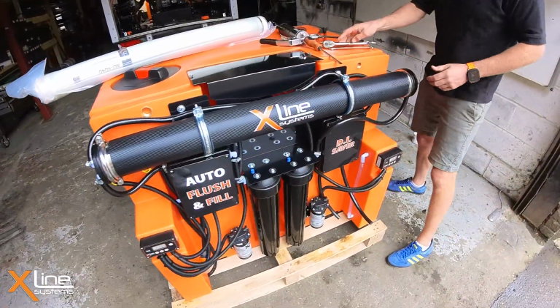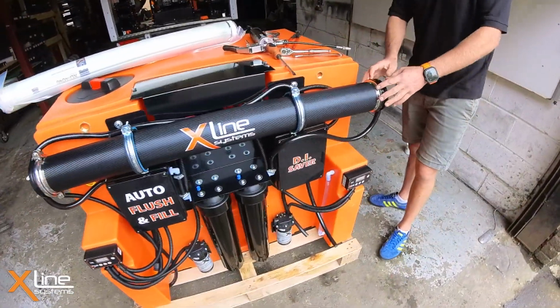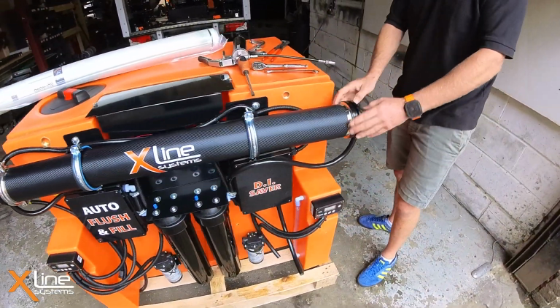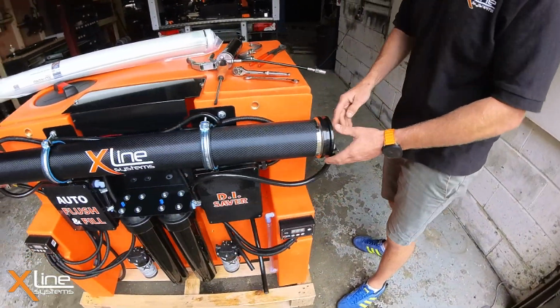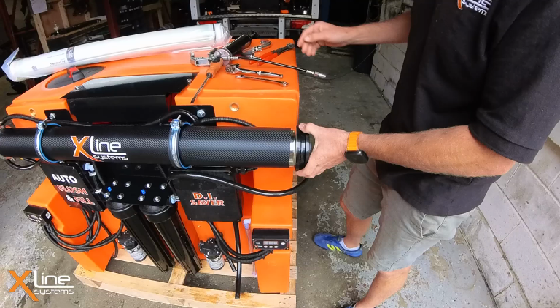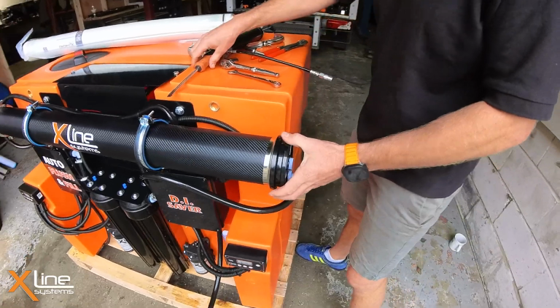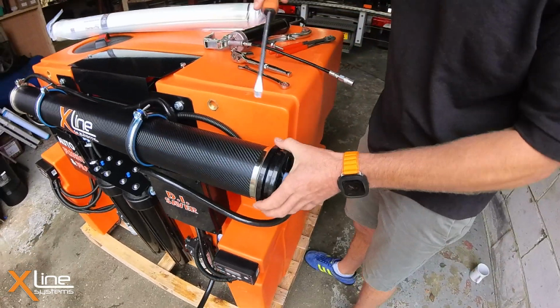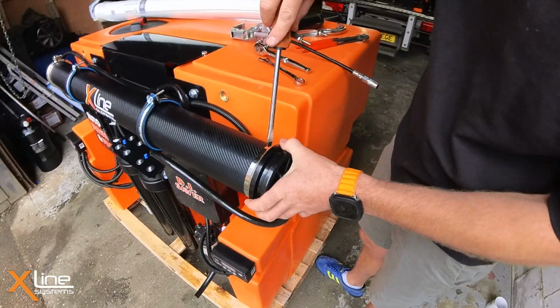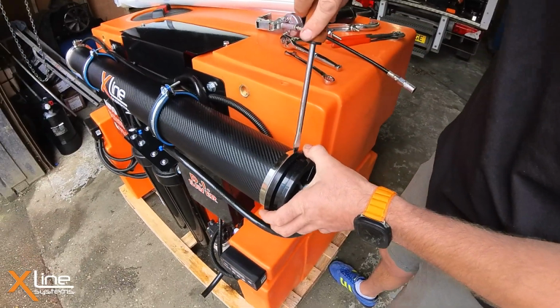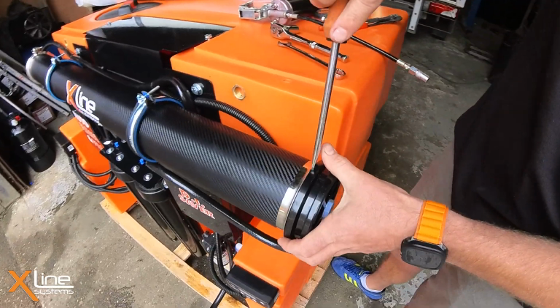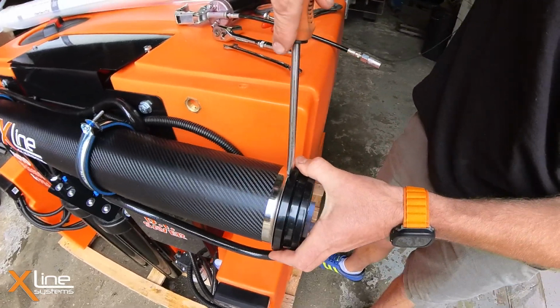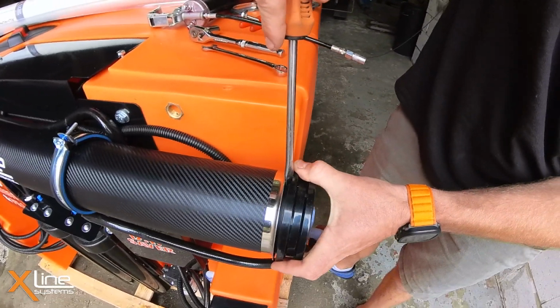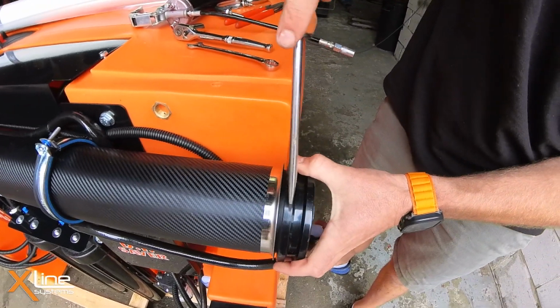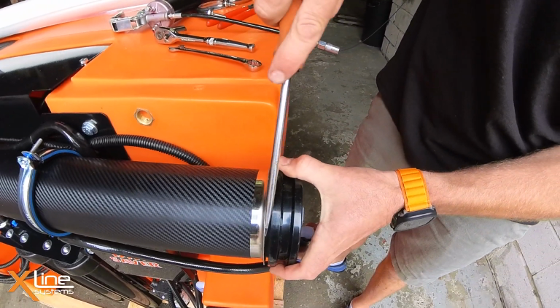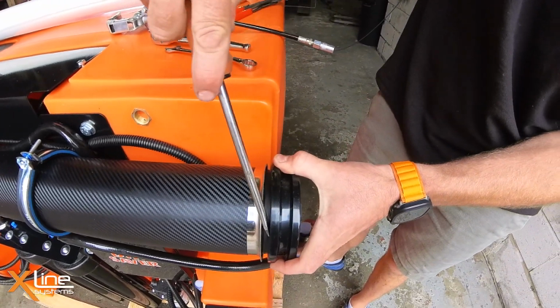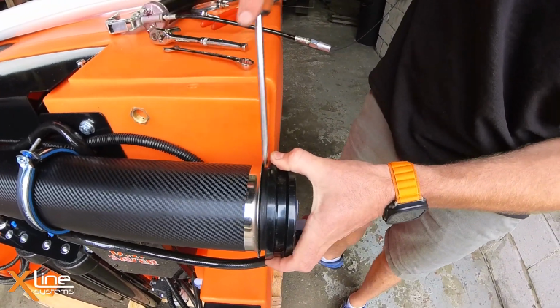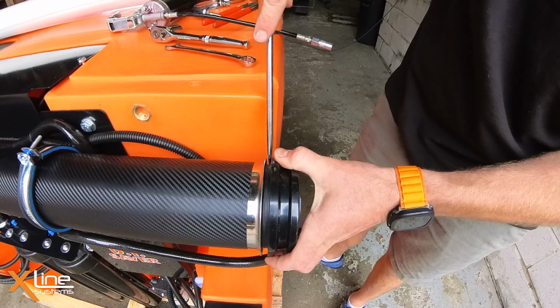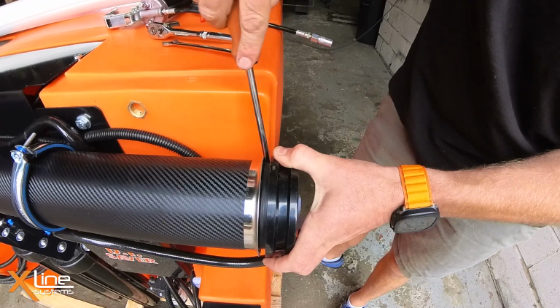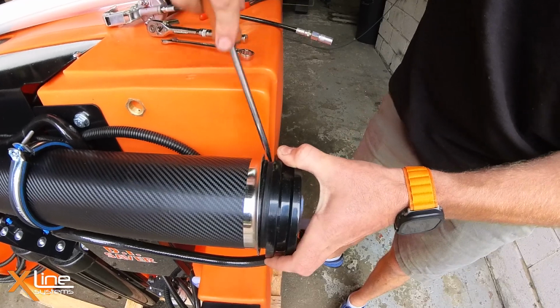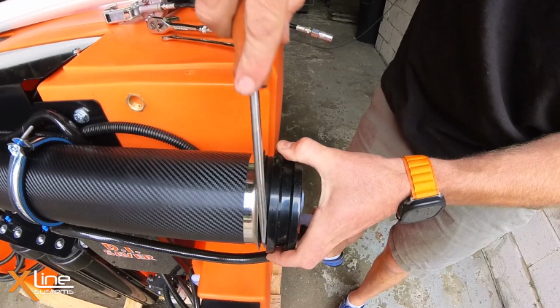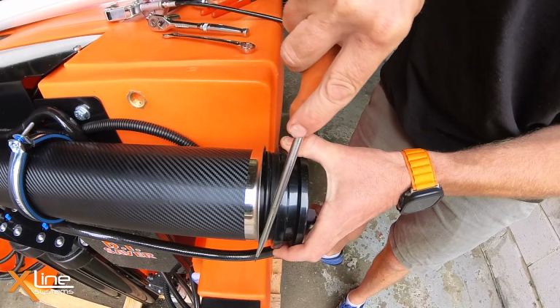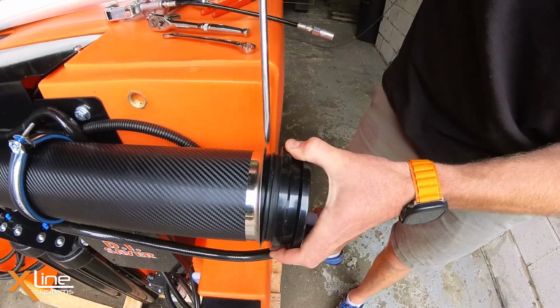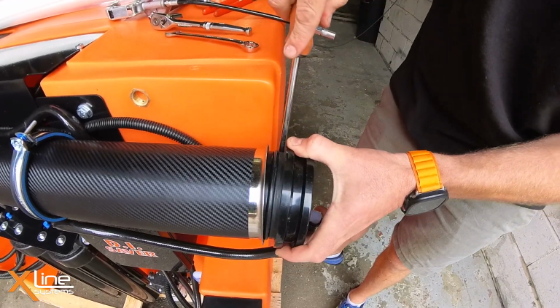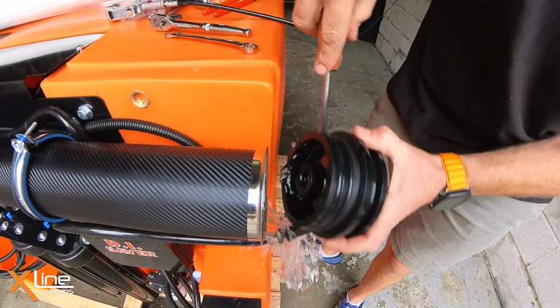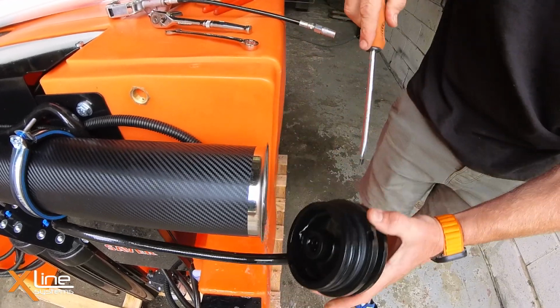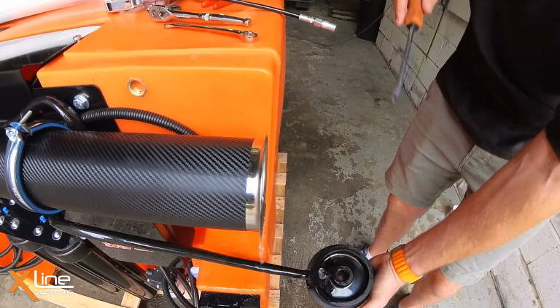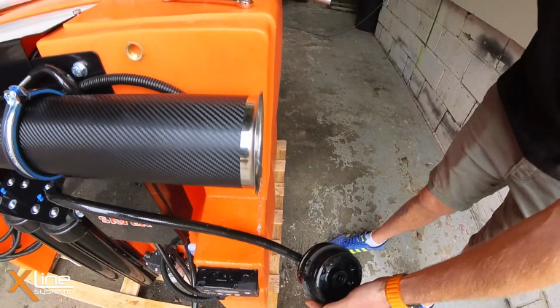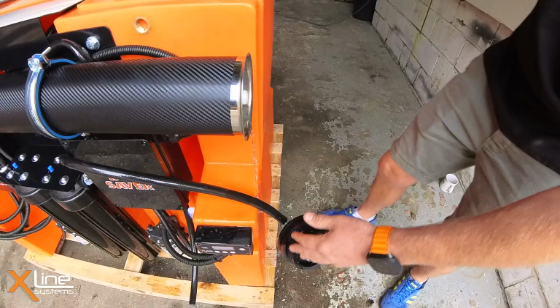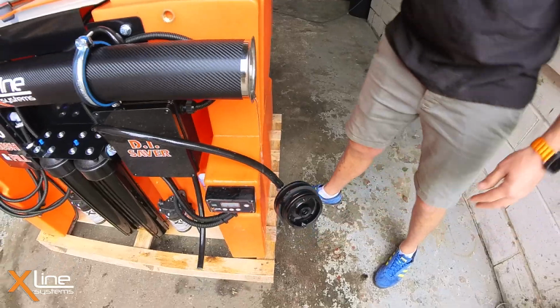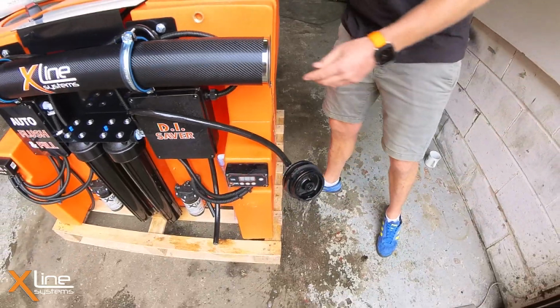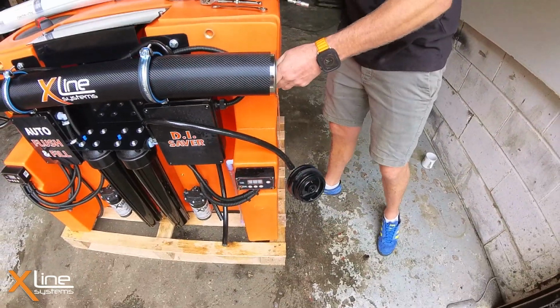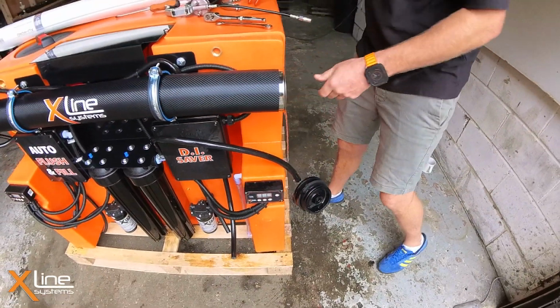Take off the retaining clamp and then we can use our screwdriver just to prise this end cap off. It can be quite tricky to get off, but once we pull that off we can reveal the membrane.